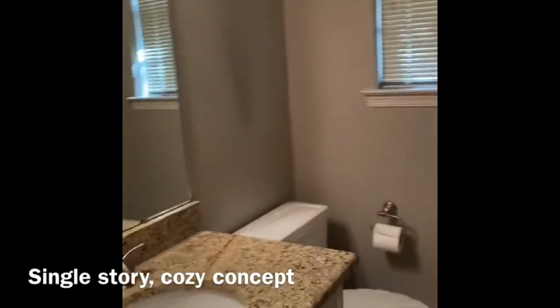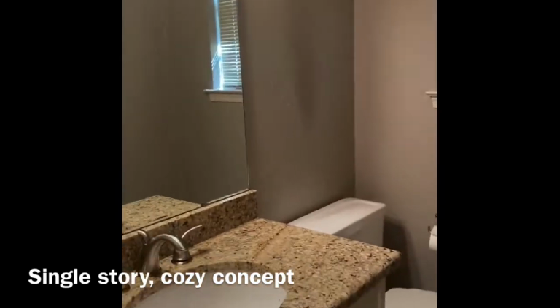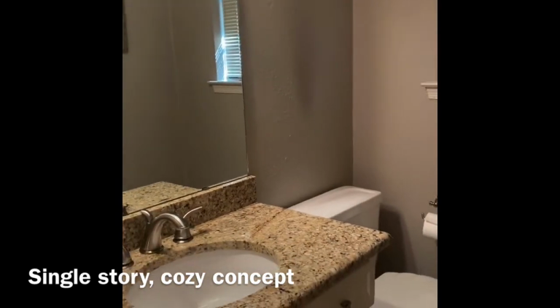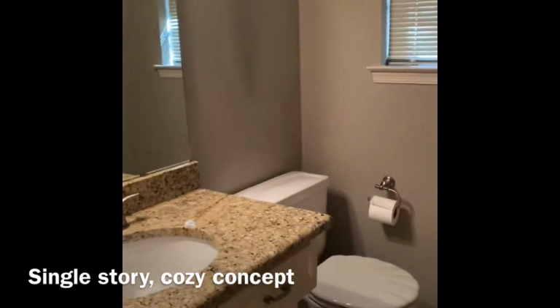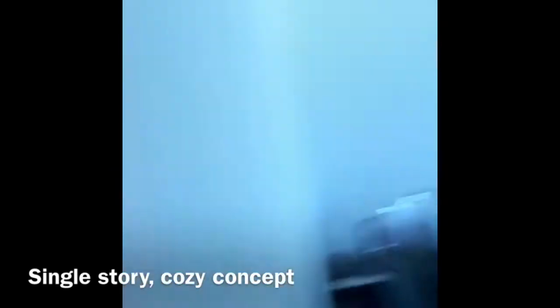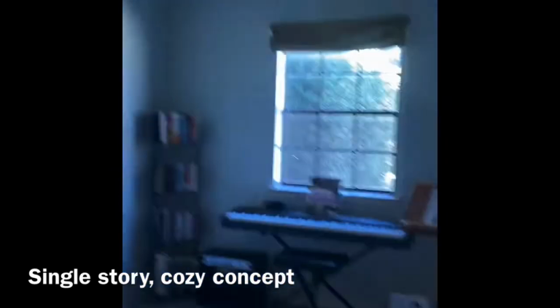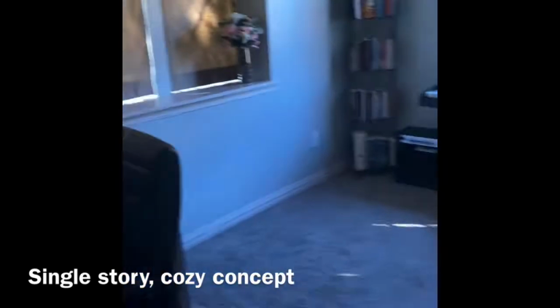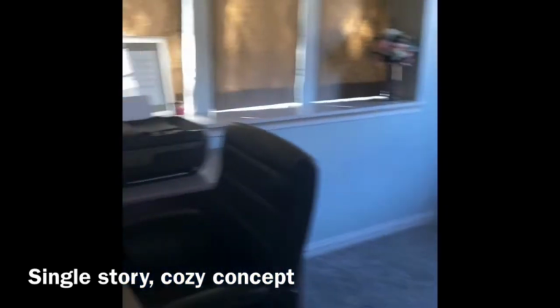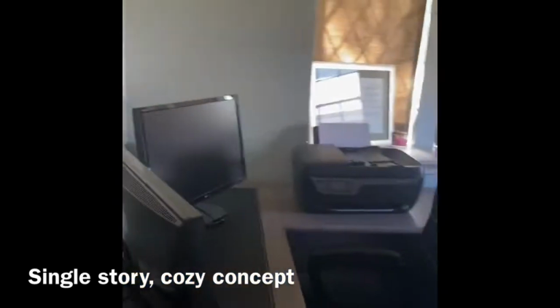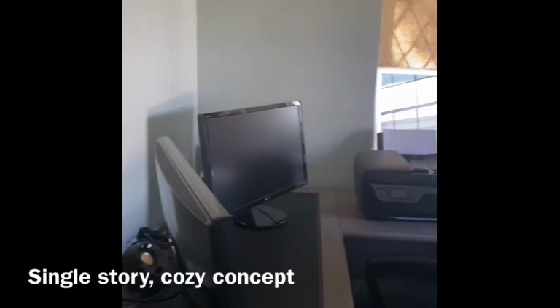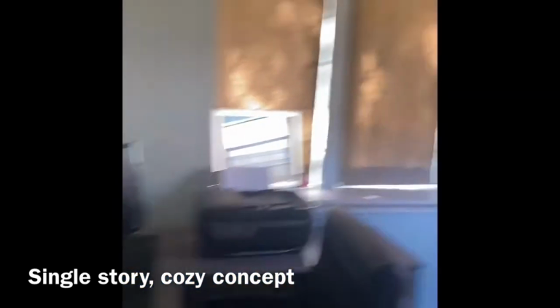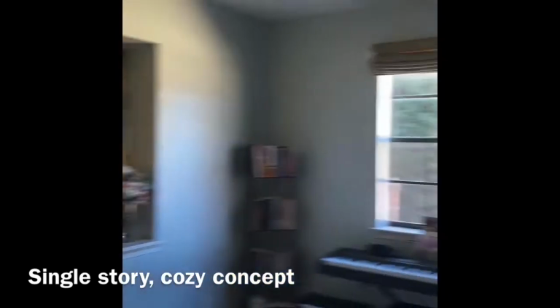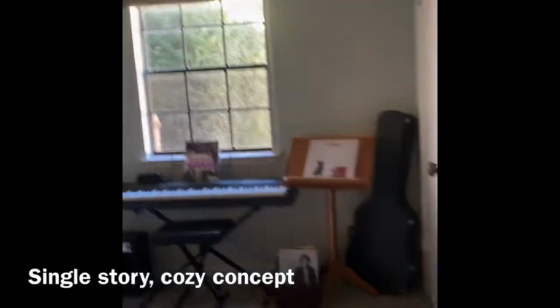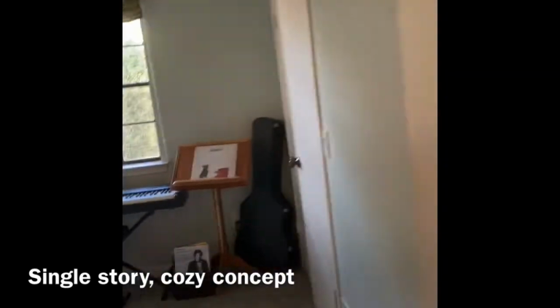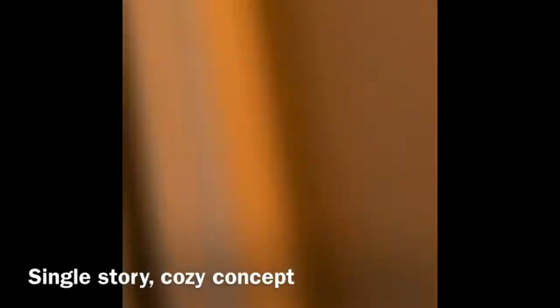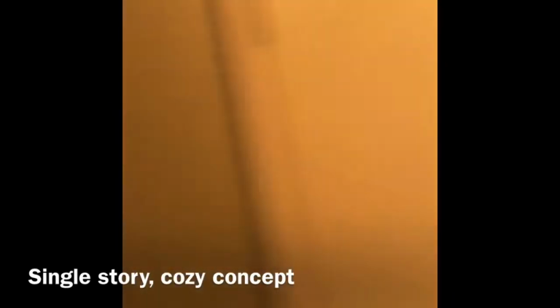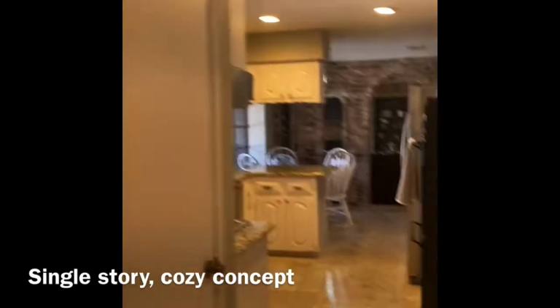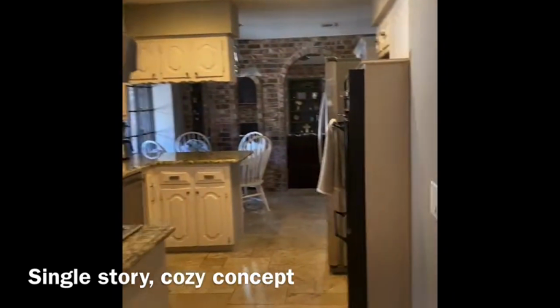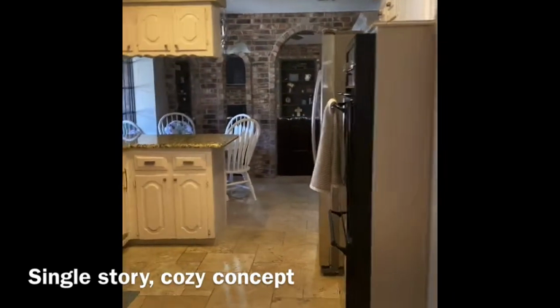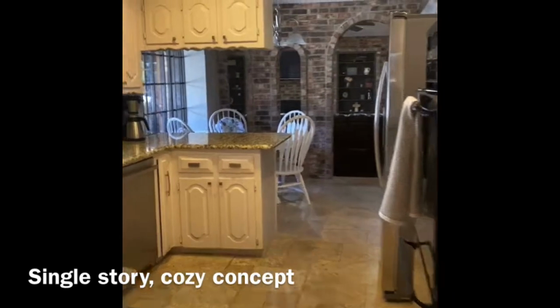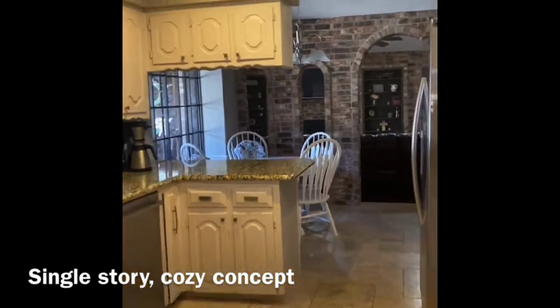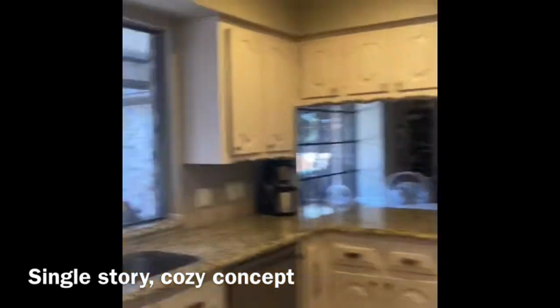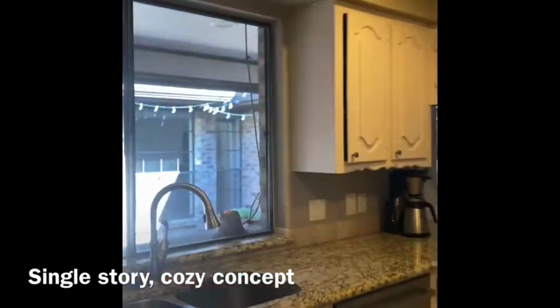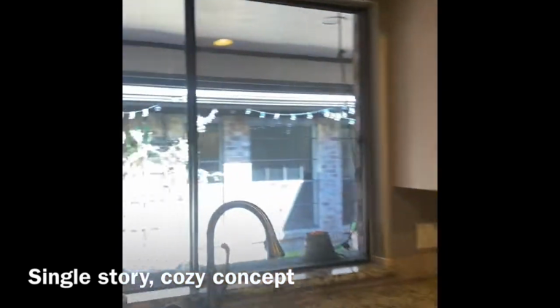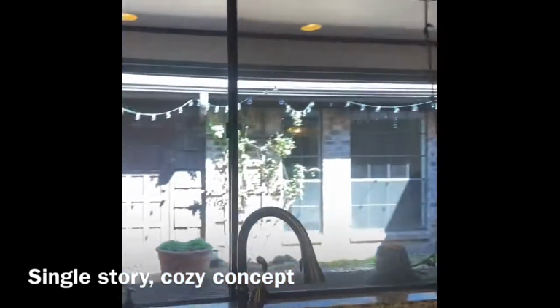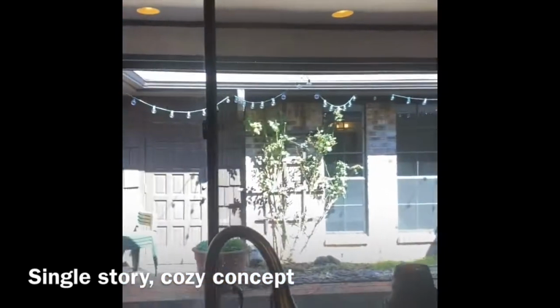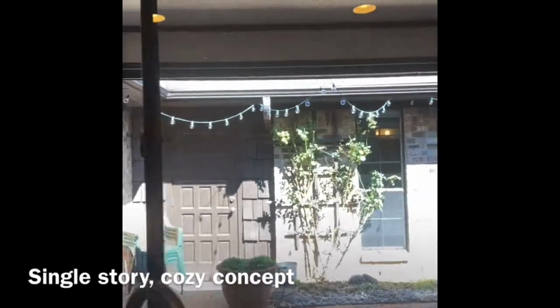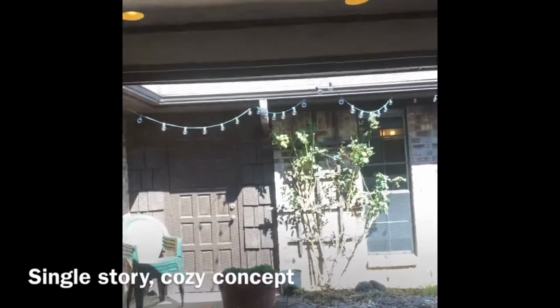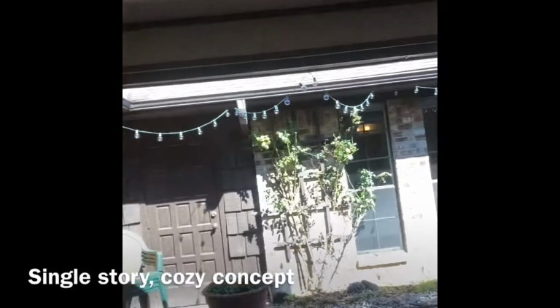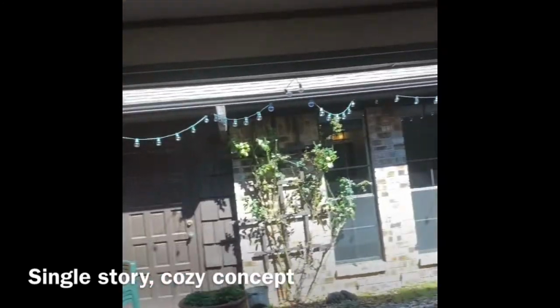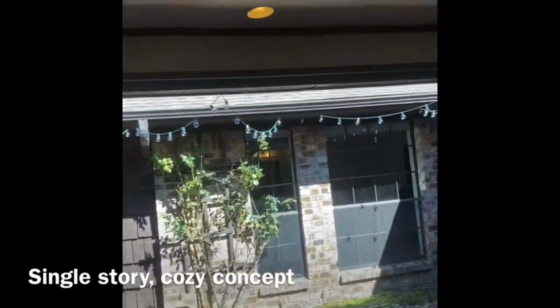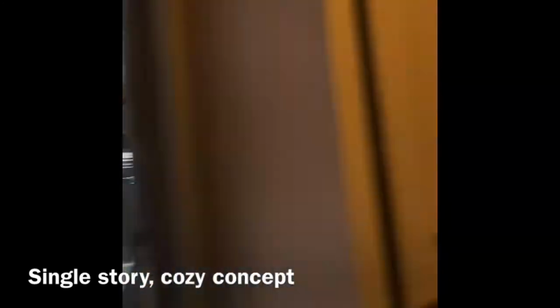Here we have a half-bedroom, and here's an office. The kitchen is facing the bakery, which is very nice.